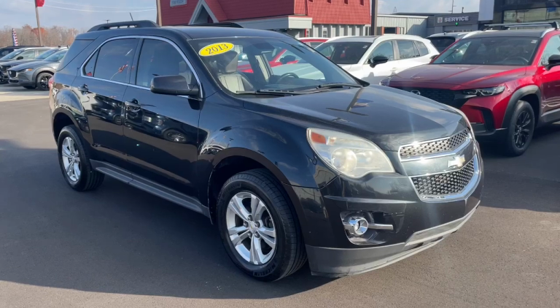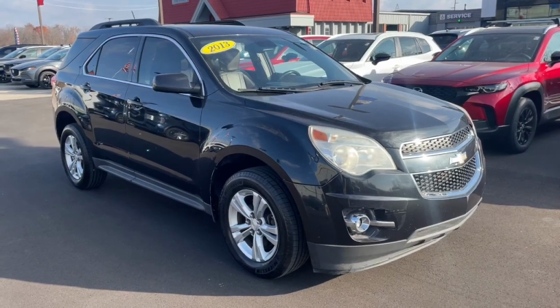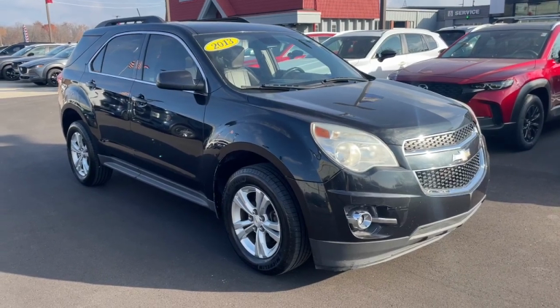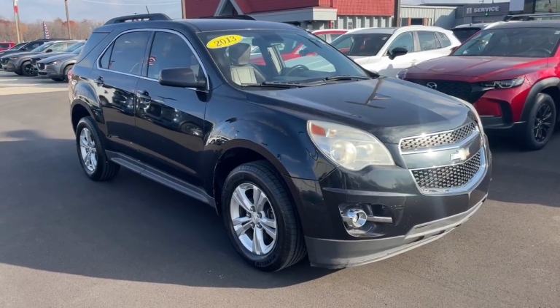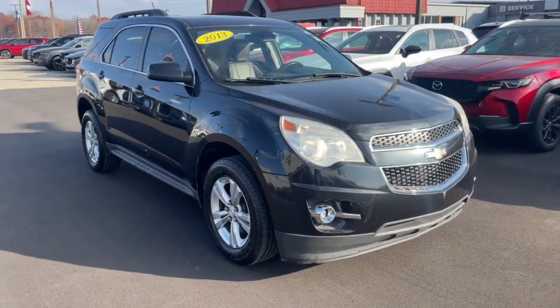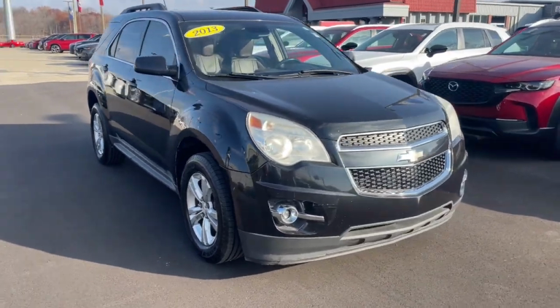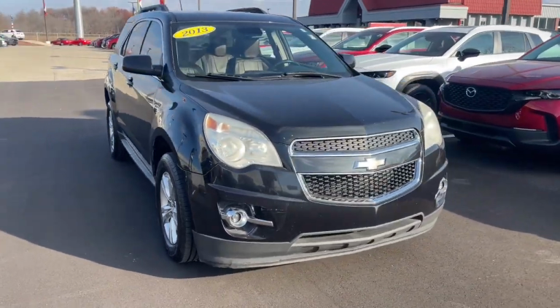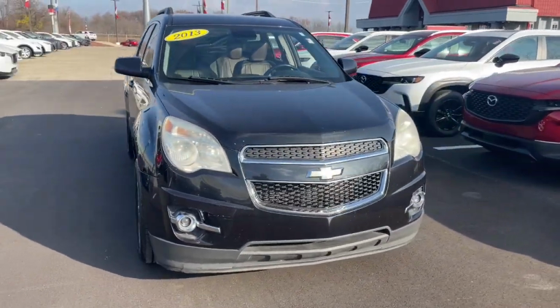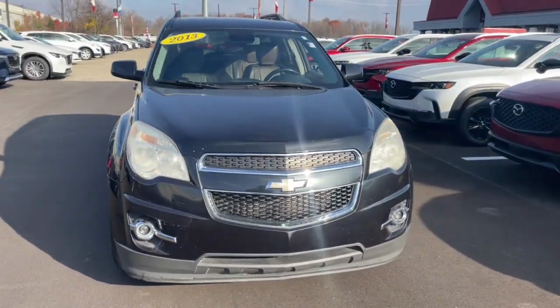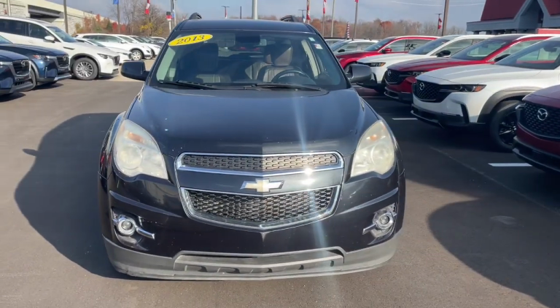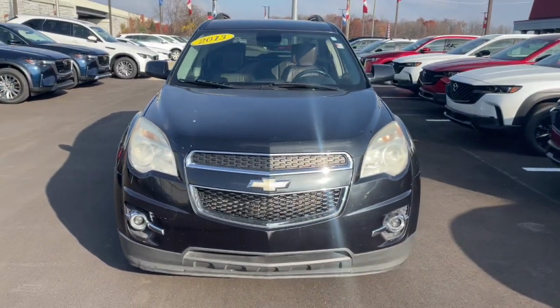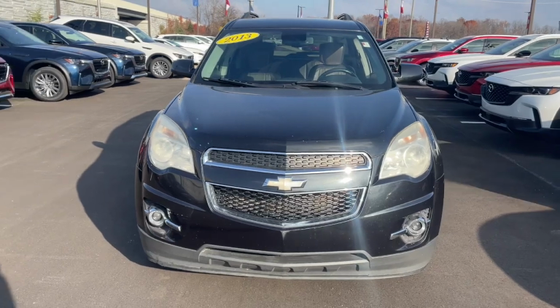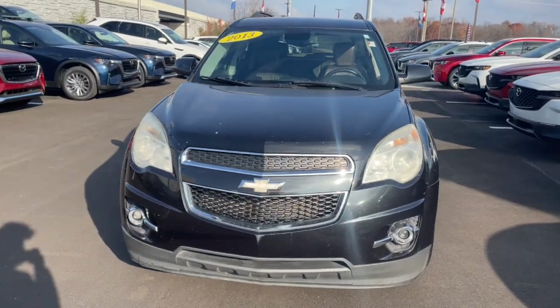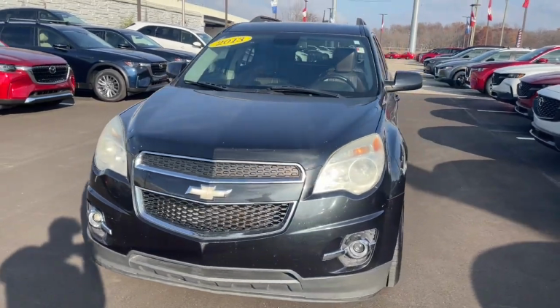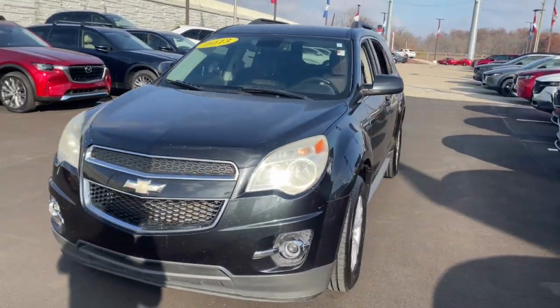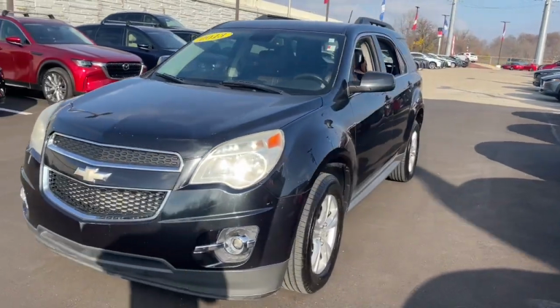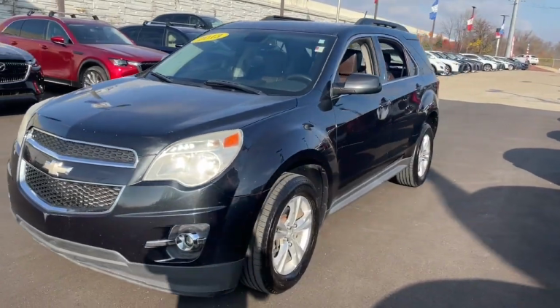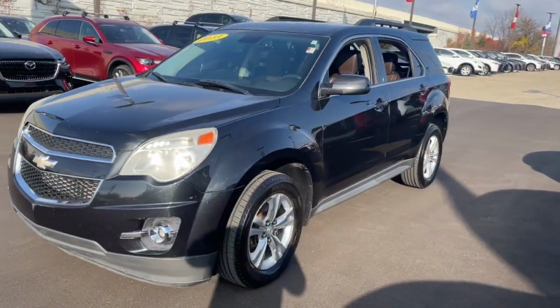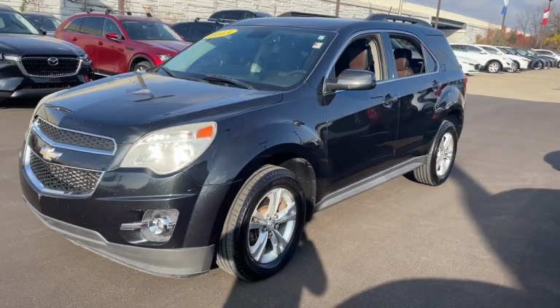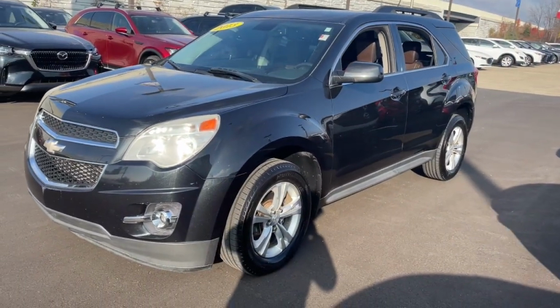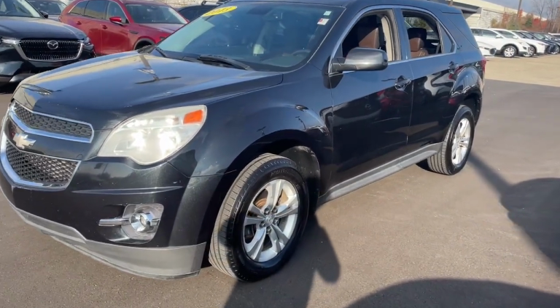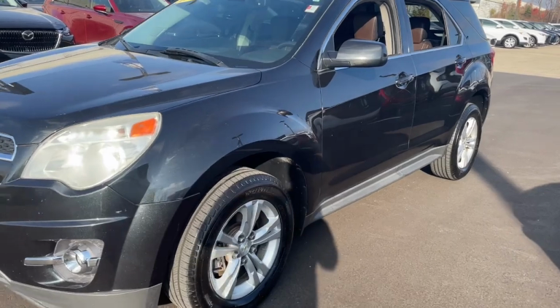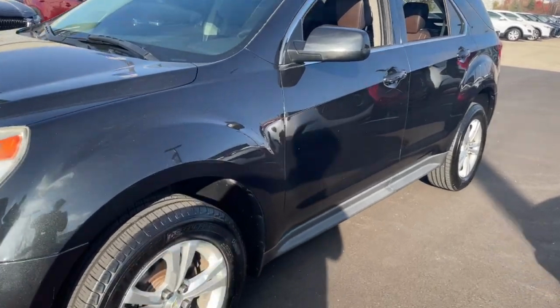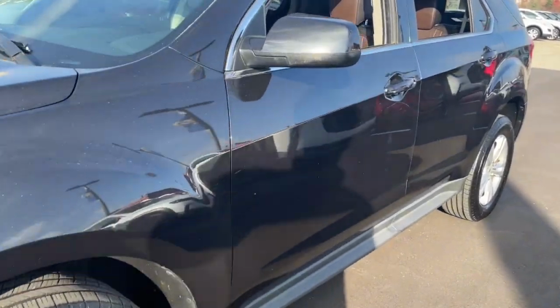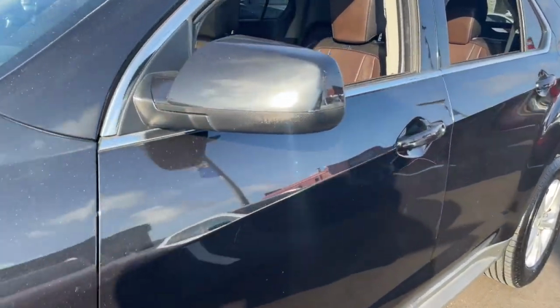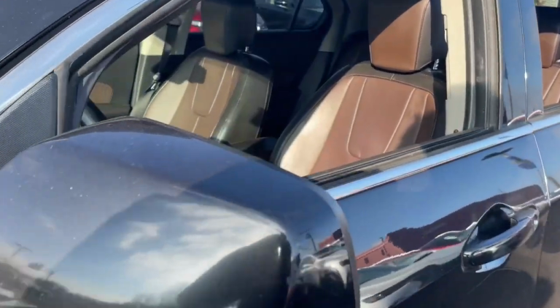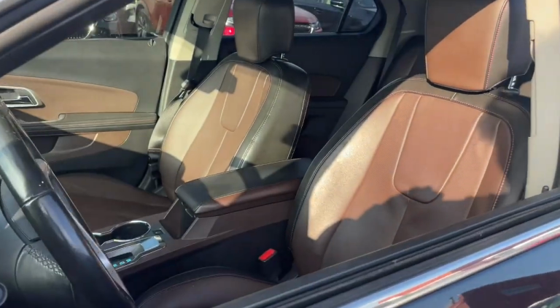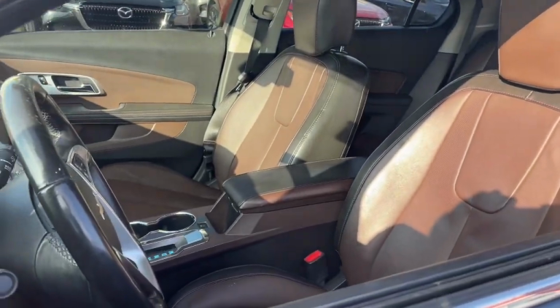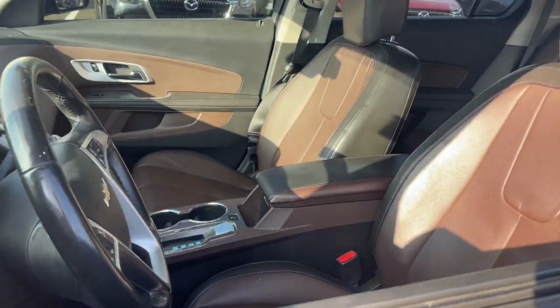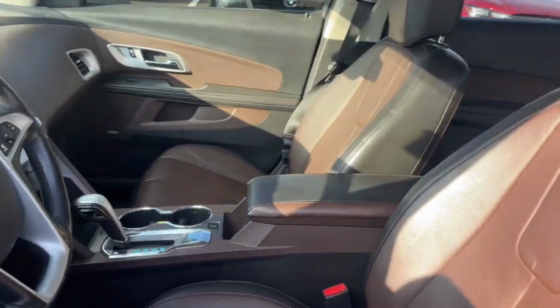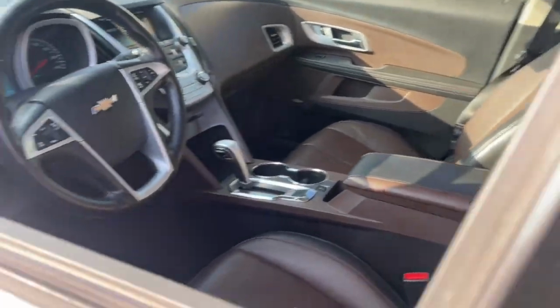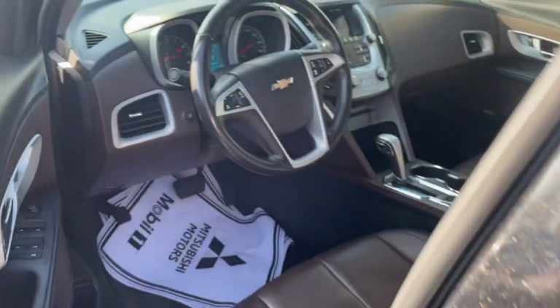Take a moment to check out the 2013 Chevrolet Equinox. With less than 200,000 miles on the odometer, this vehicle stands out from the rest. The Chevrolet Equinox — the small SUV with a big spirit of adventure.